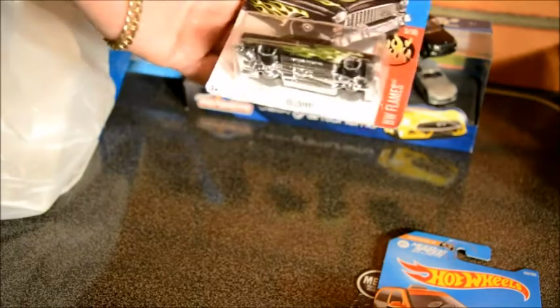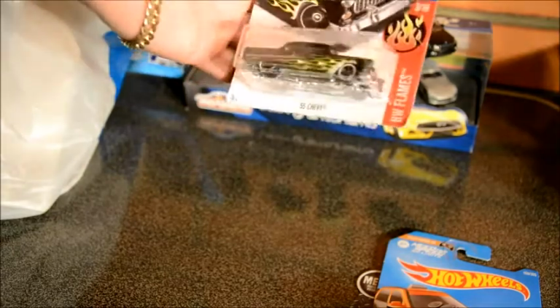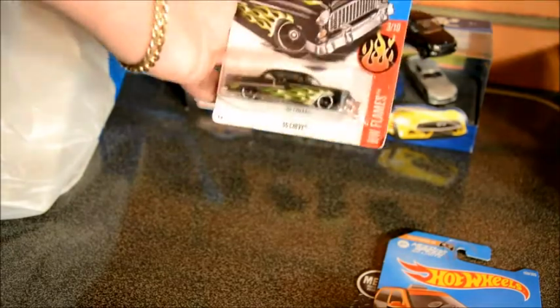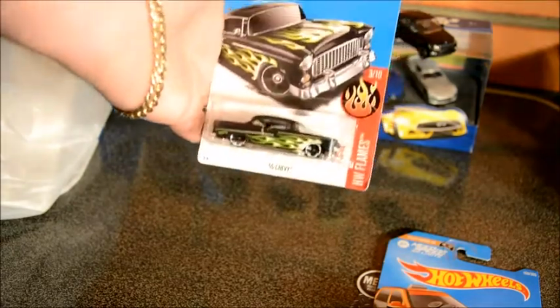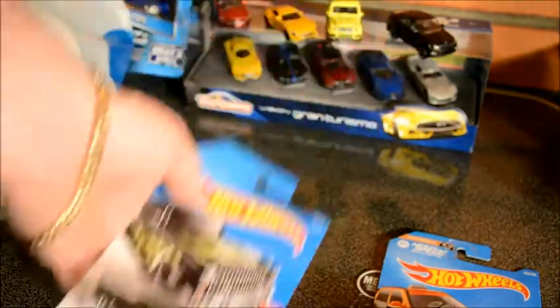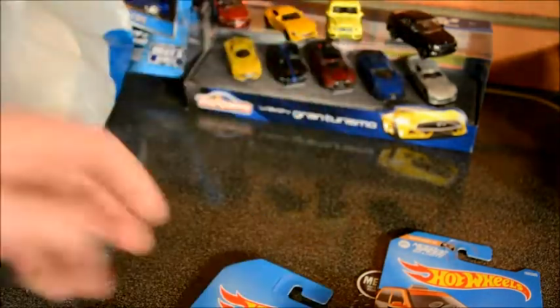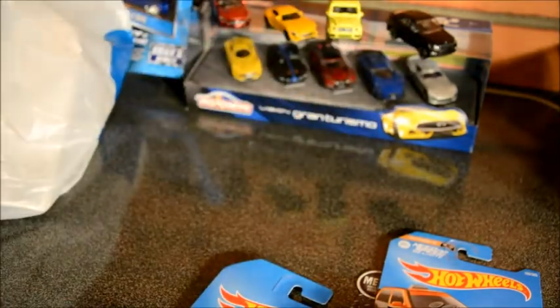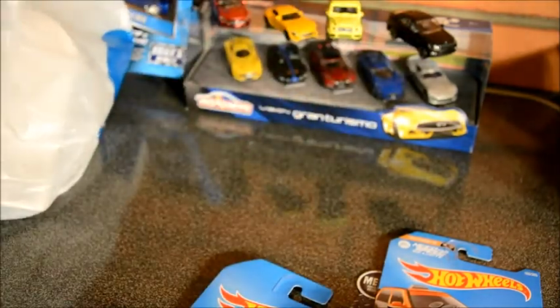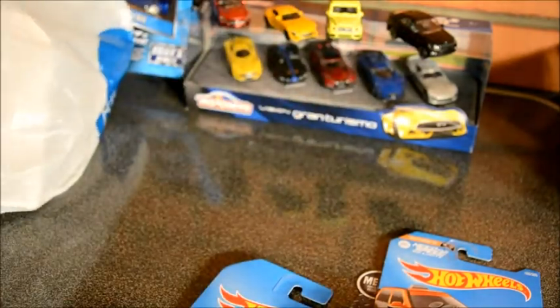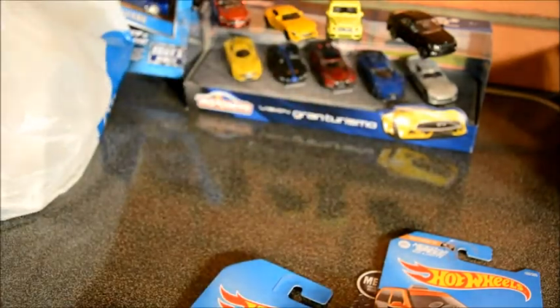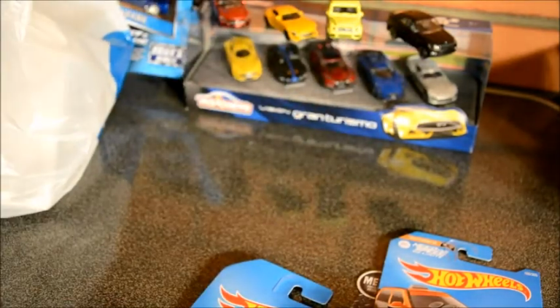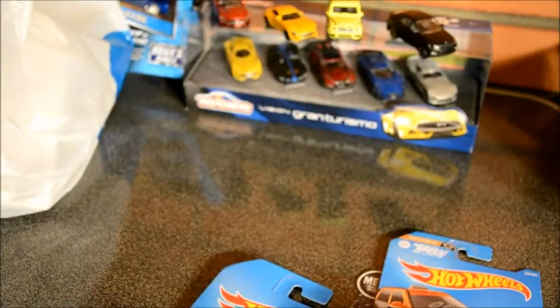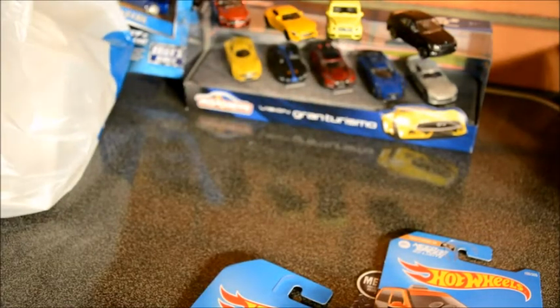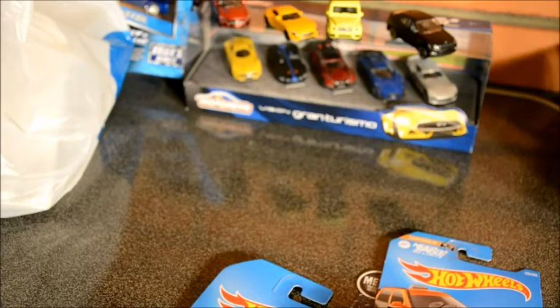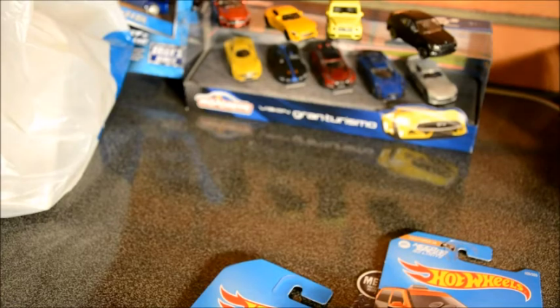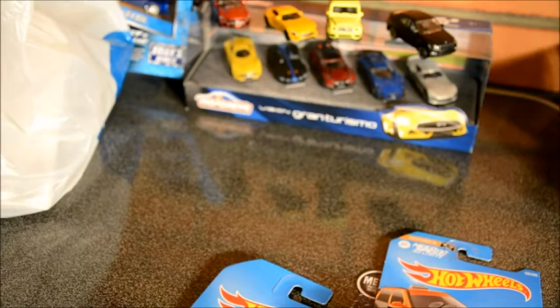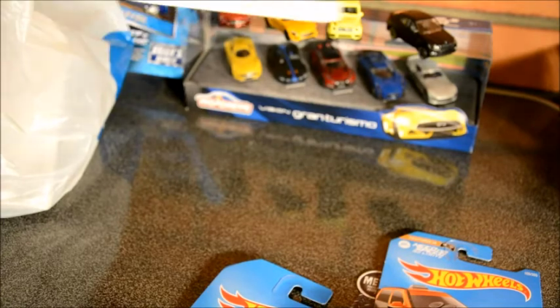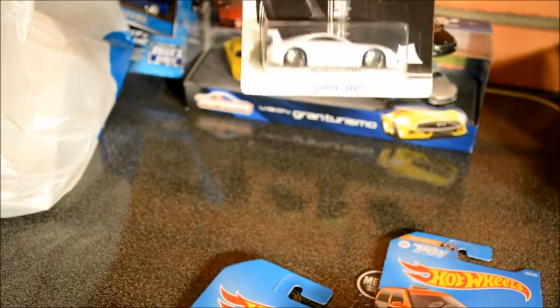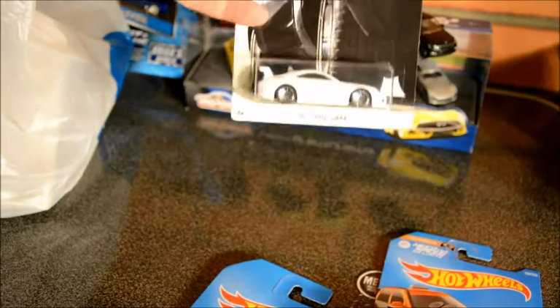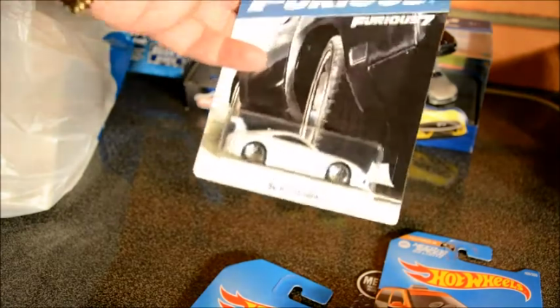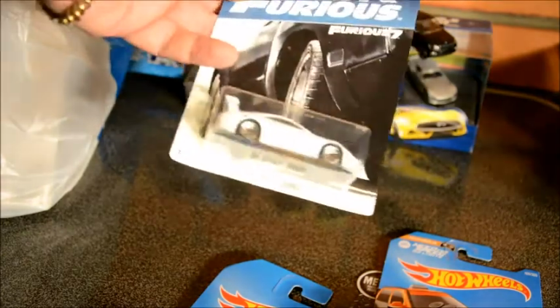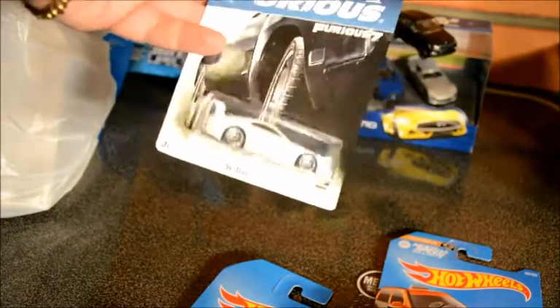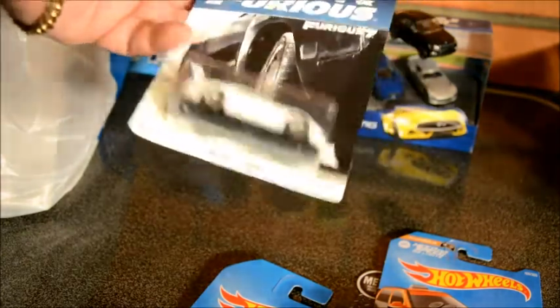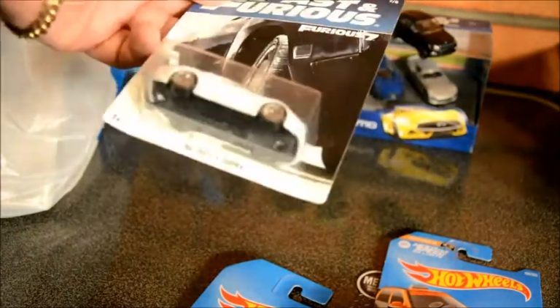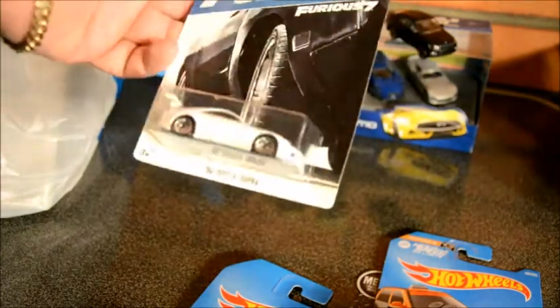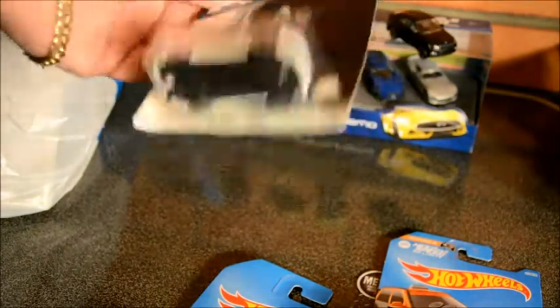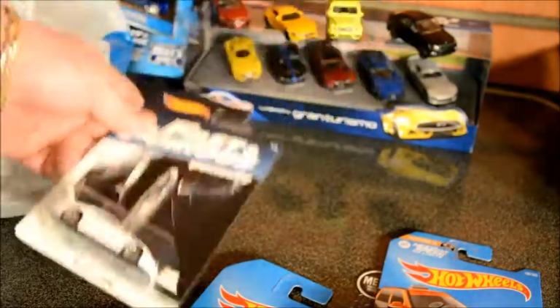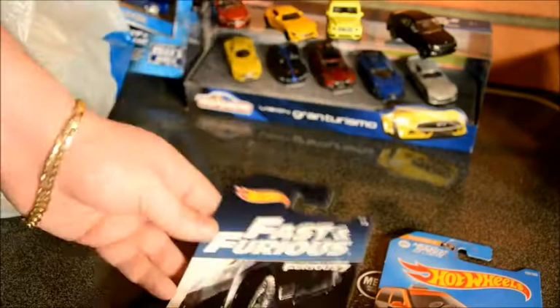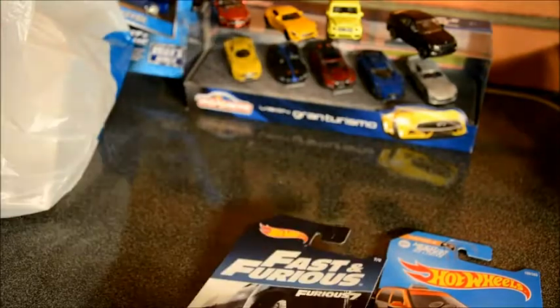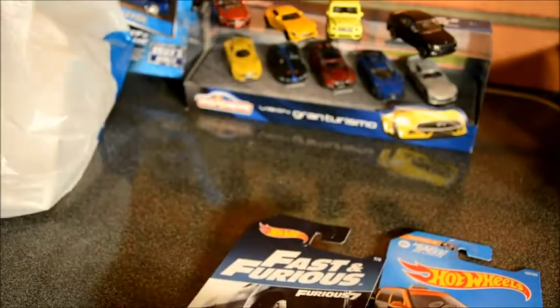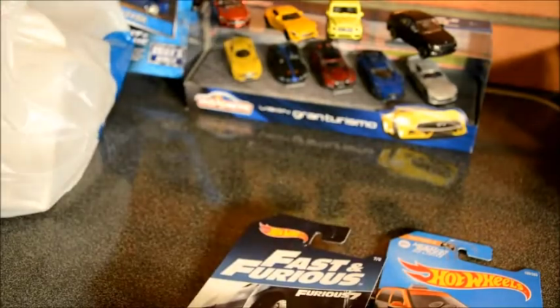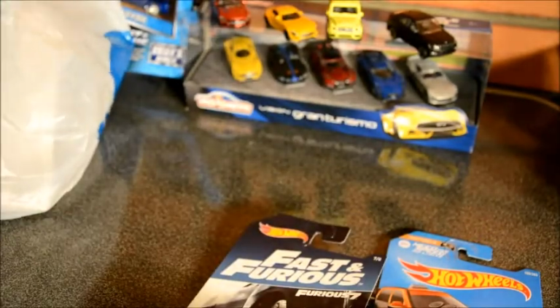We have a 67 Chevy — we already got that one. We have the Toyota Supra from Fast and Furious. This is more than a double, it's a triple, but still pretty cool.